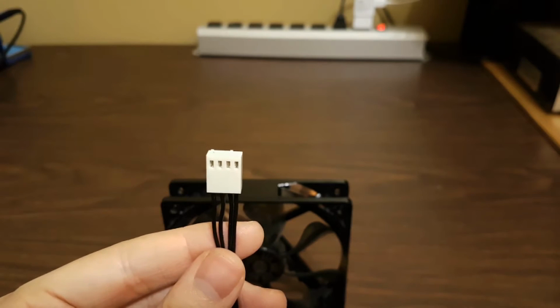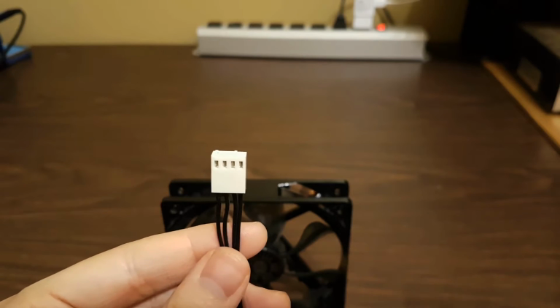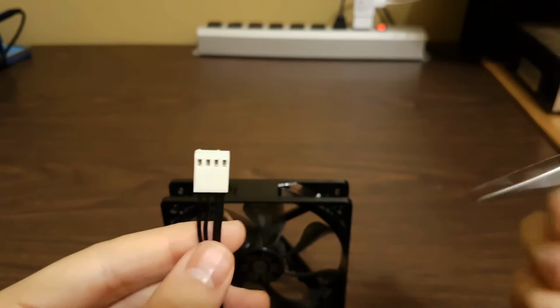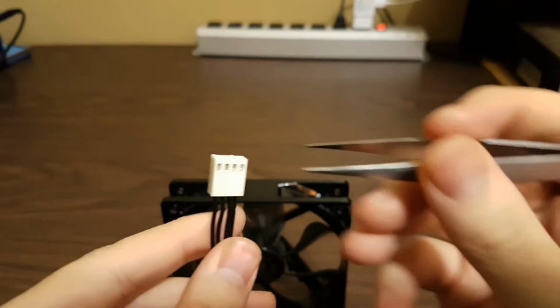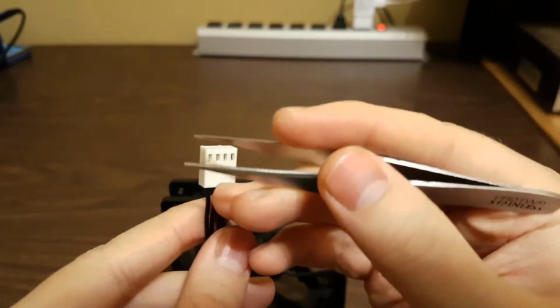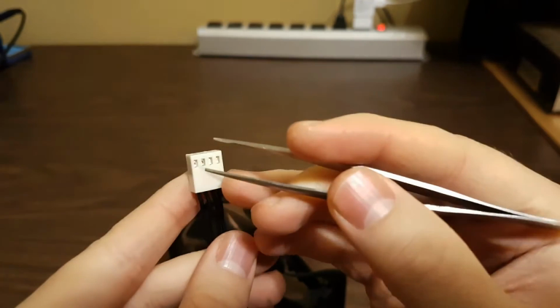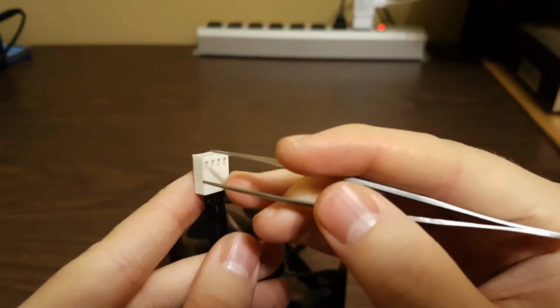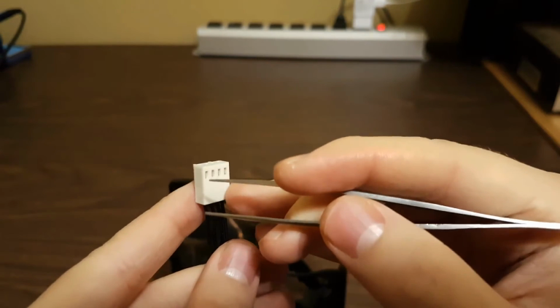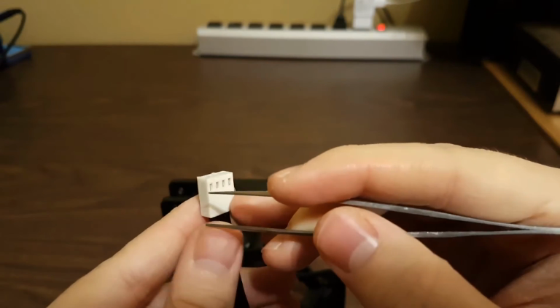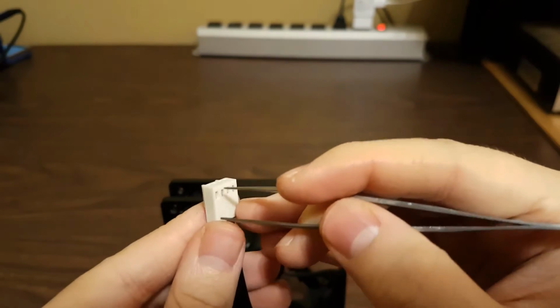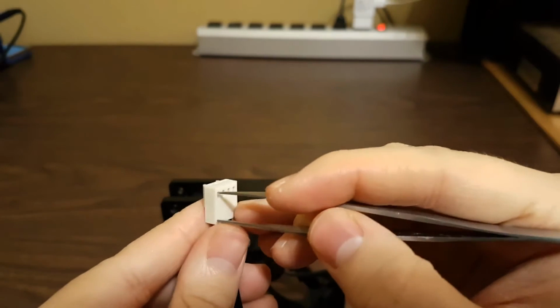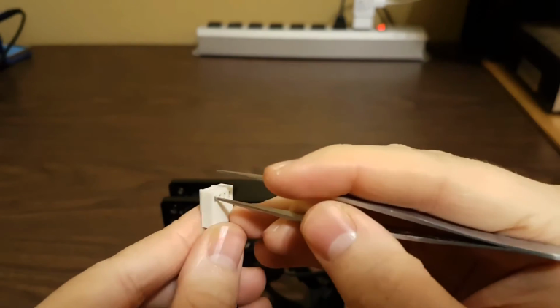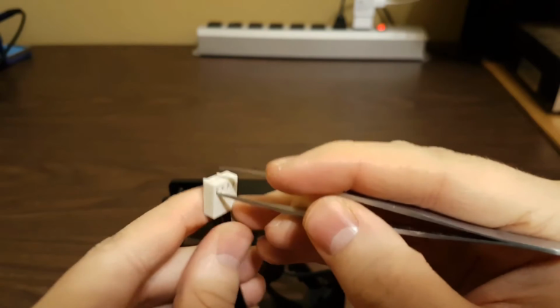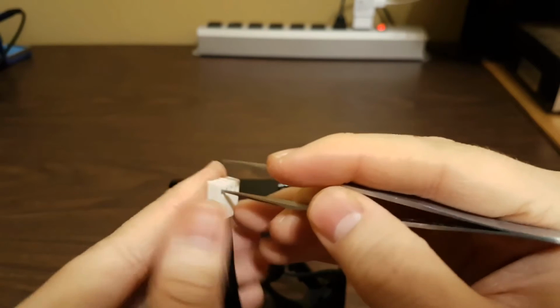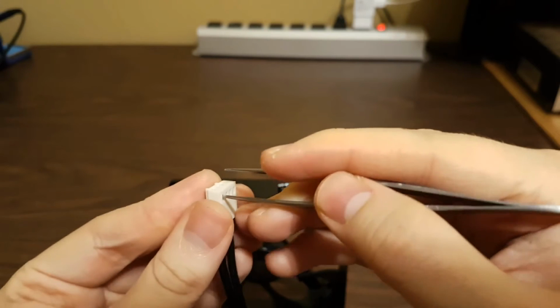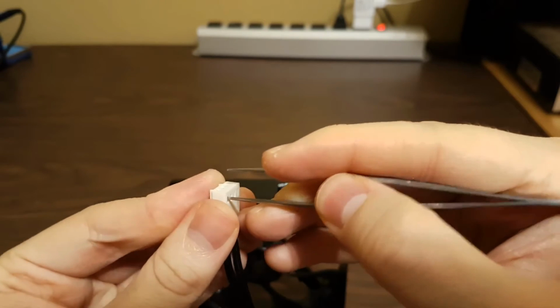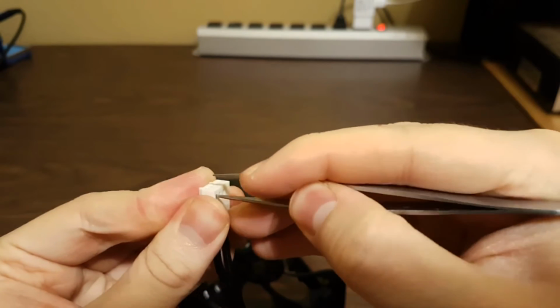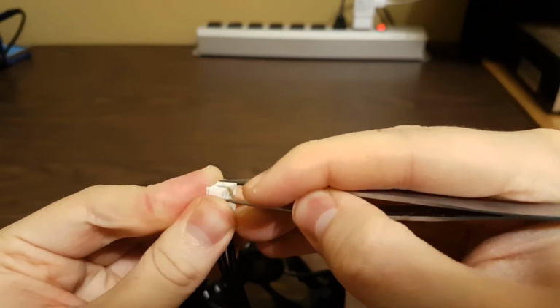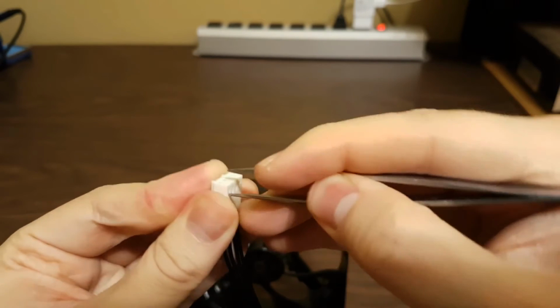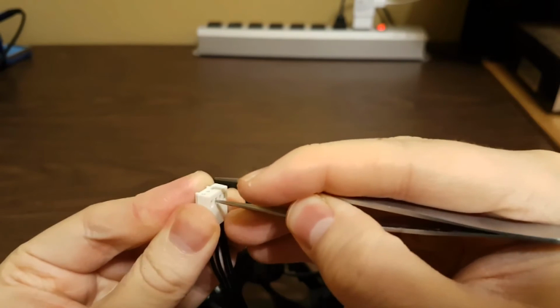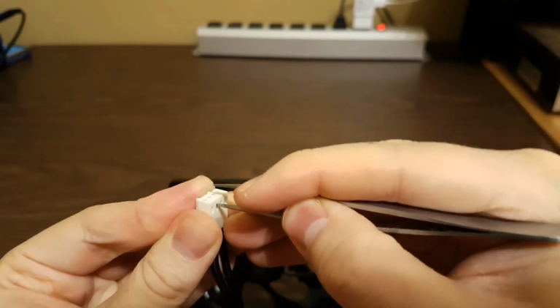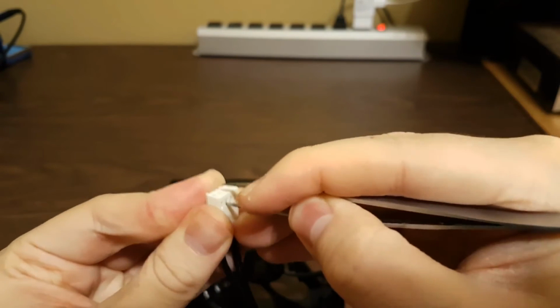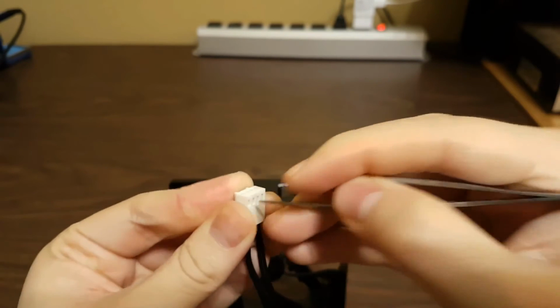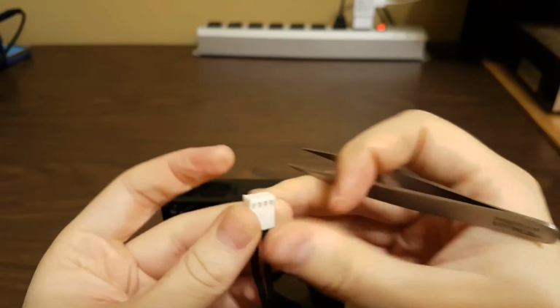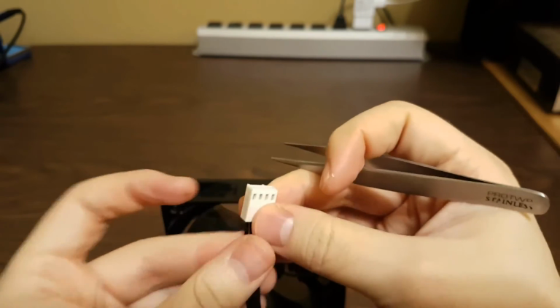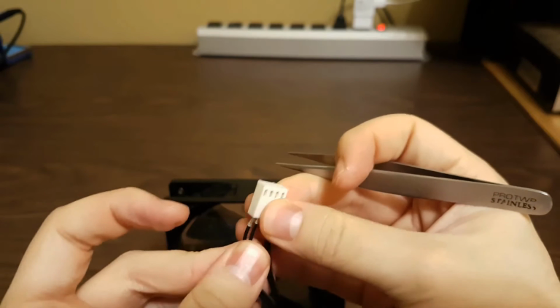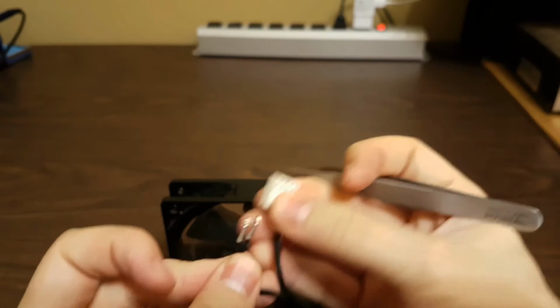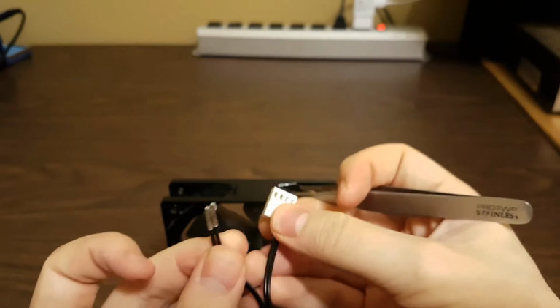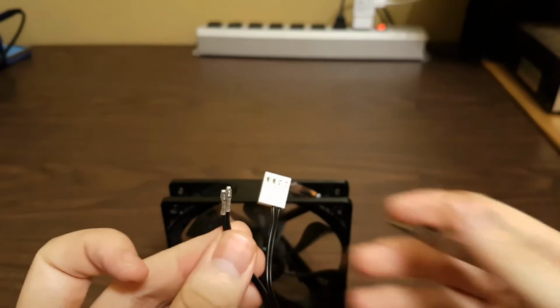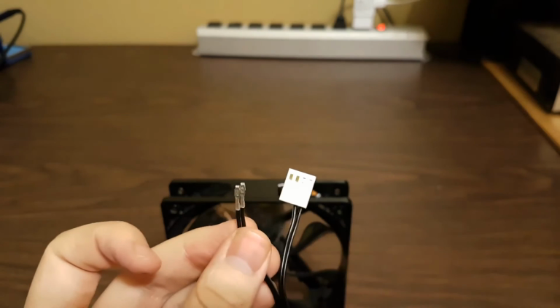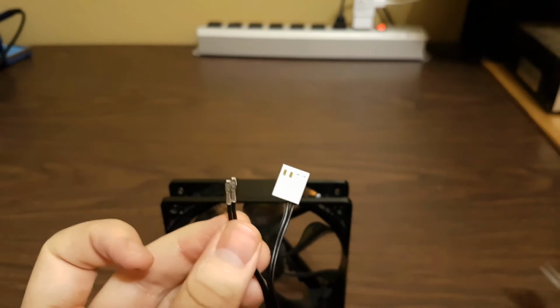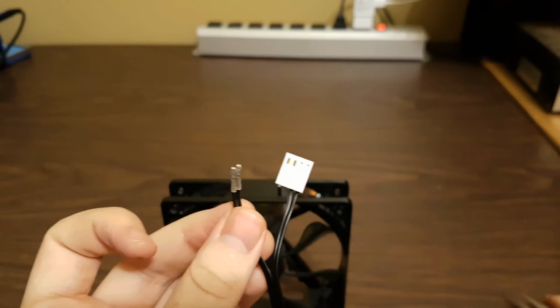Take something sharp — tweezers work perfectly — and apply pressure to the pin while gently and slightly sliding downwards. This unlocks the pin from the connector without damaging it, allowing us to reuse the fan in the future.